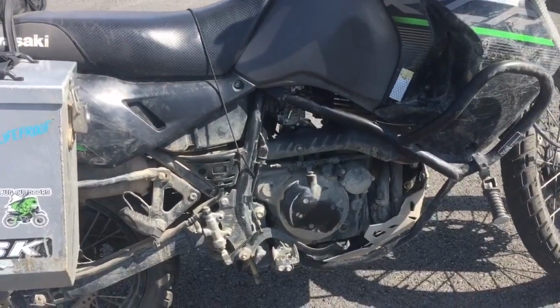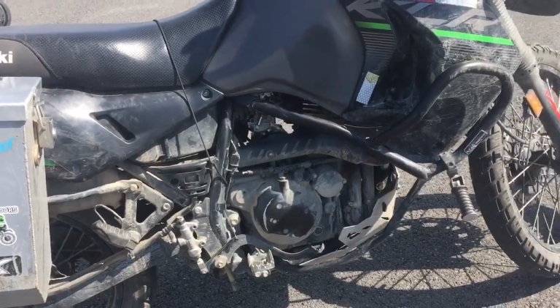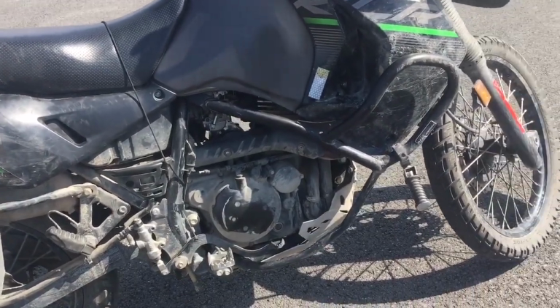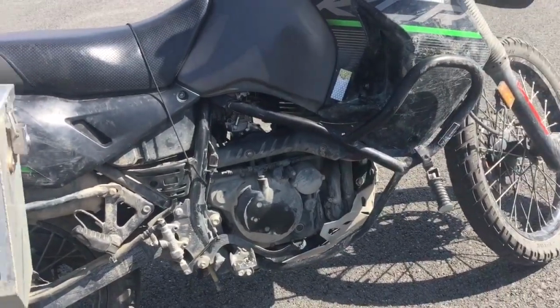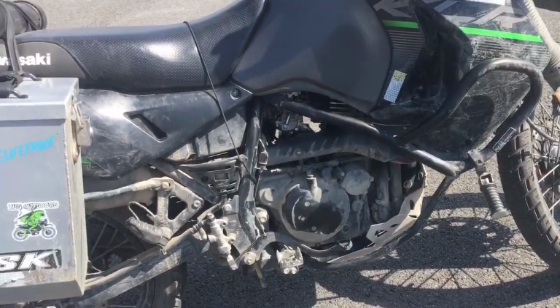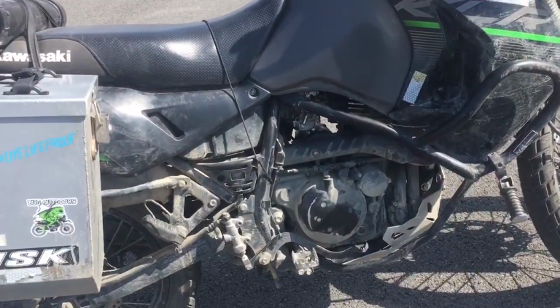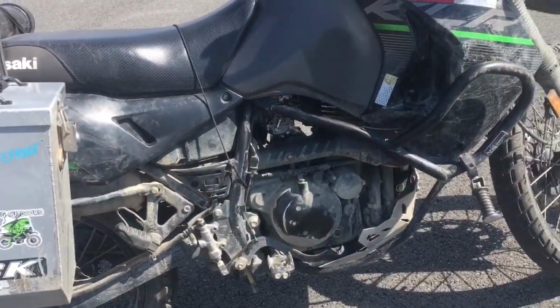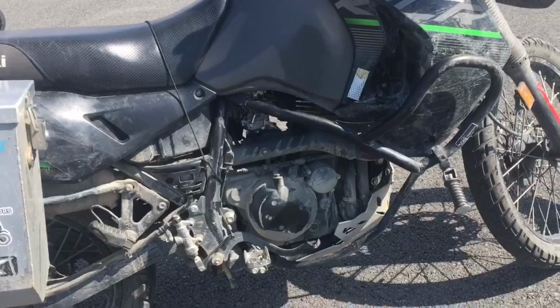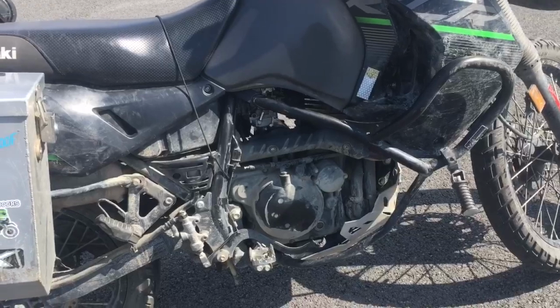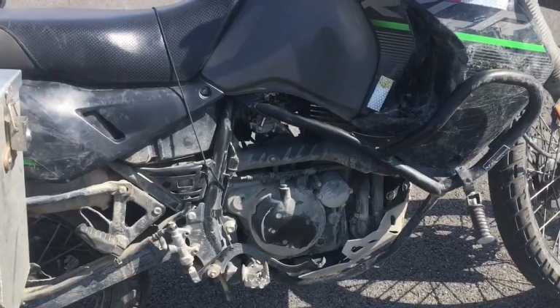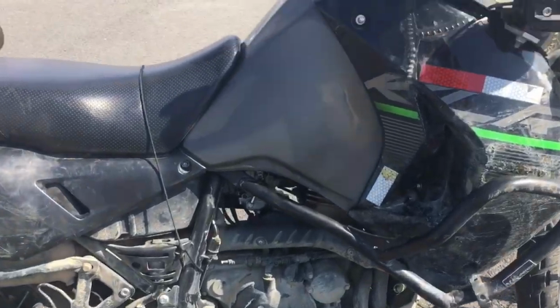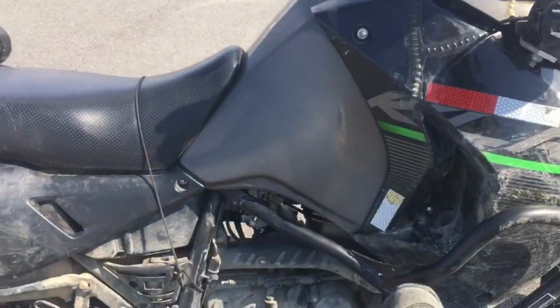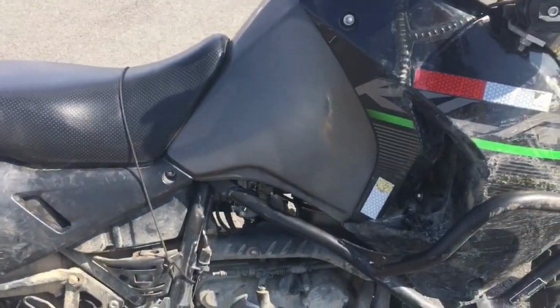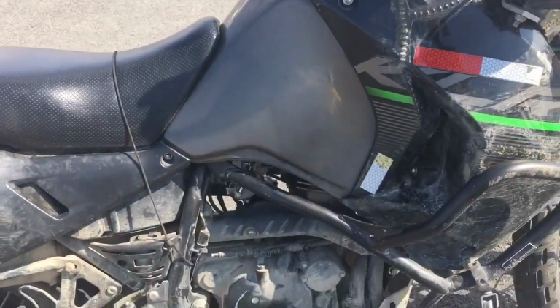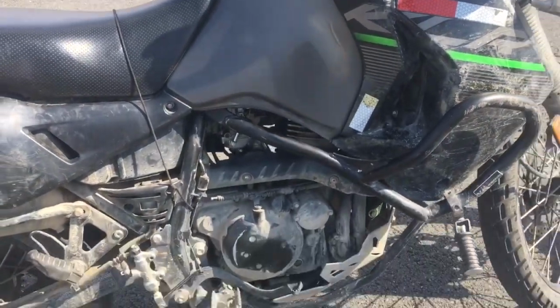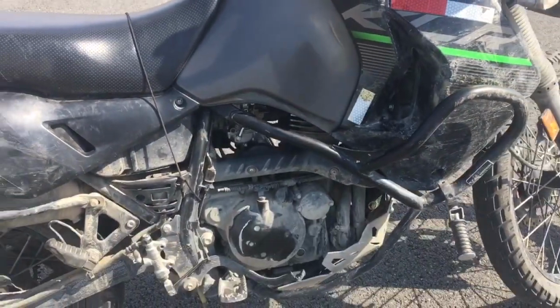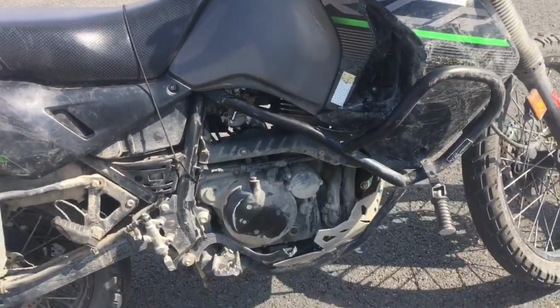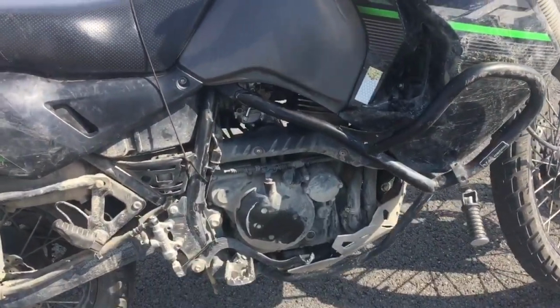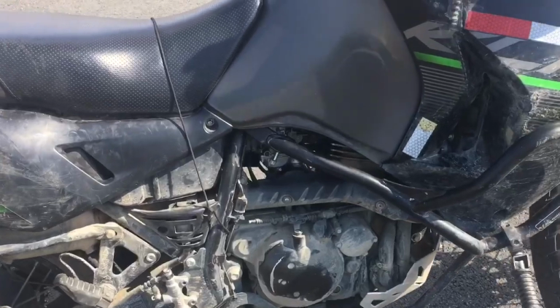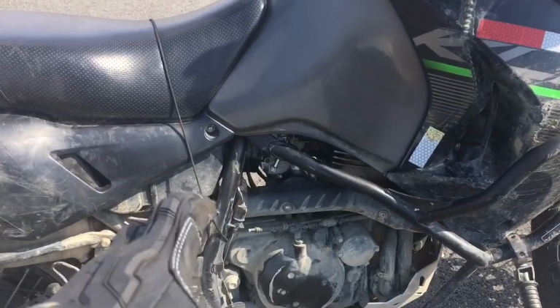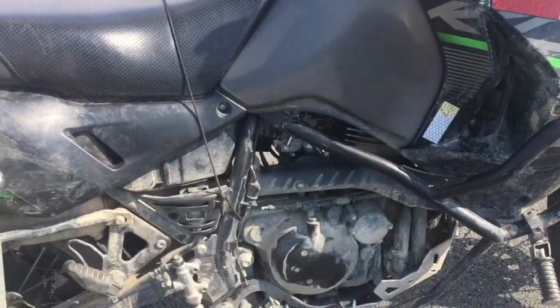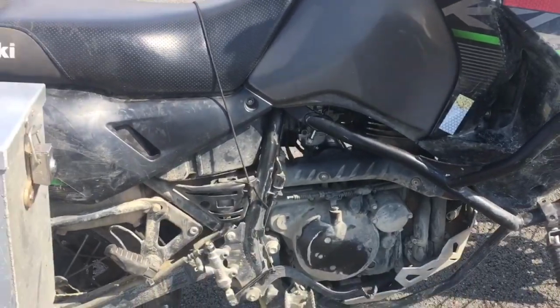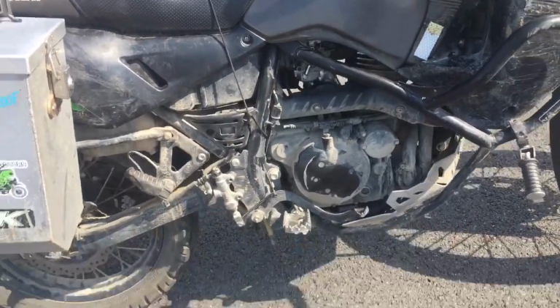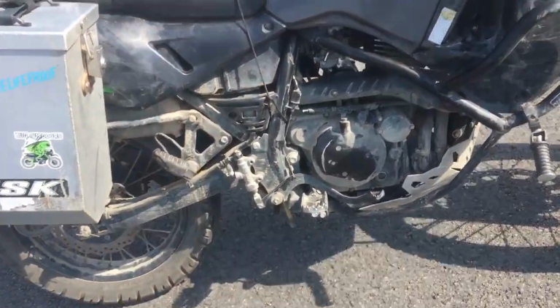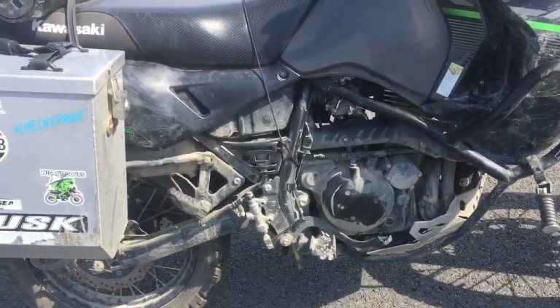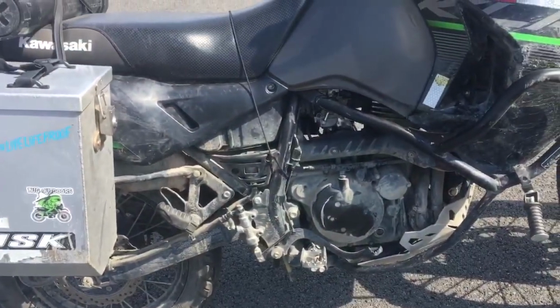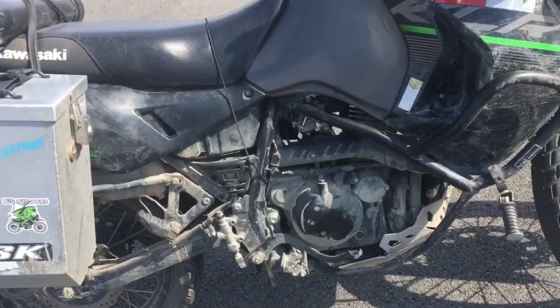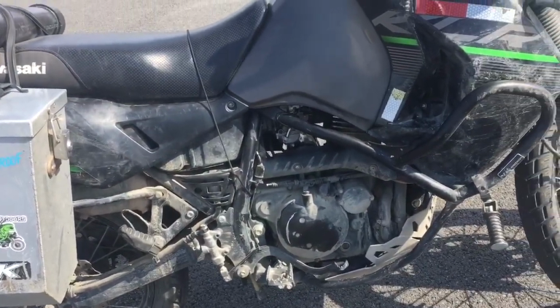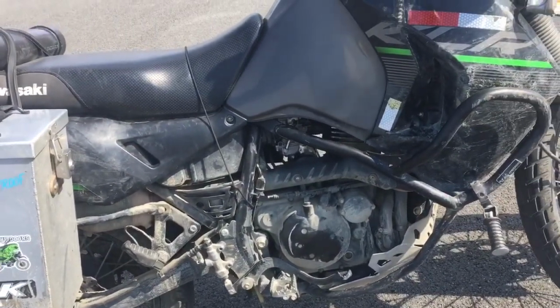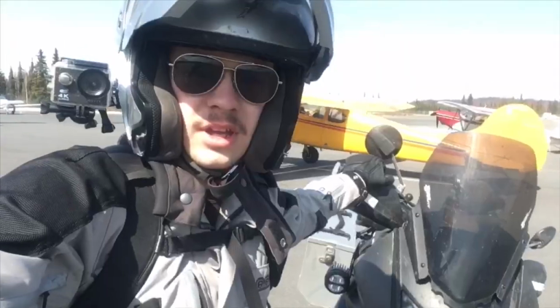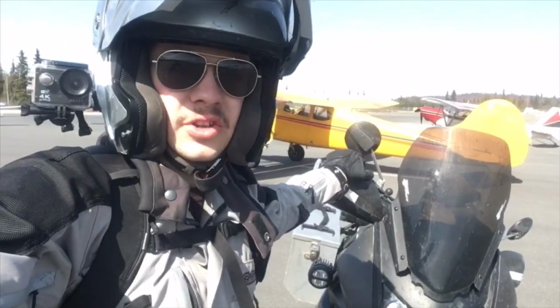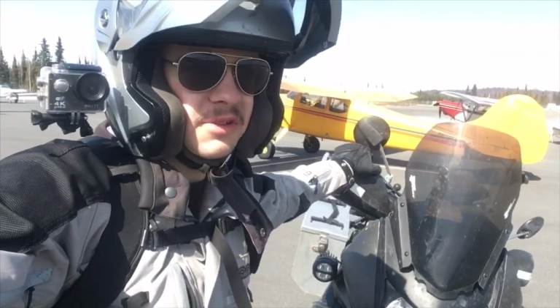Getting the carb back in there was tough - getting it out was bad, but getting it in was even worse. I have these SW Motec crash bars, and while they're great crash bars, they kind of cover up the carb area. They probably protect it pretty well, but it's hard to get the carb in and out.